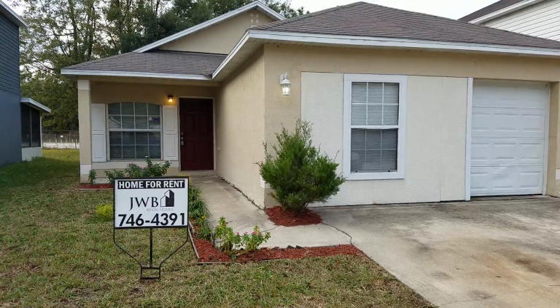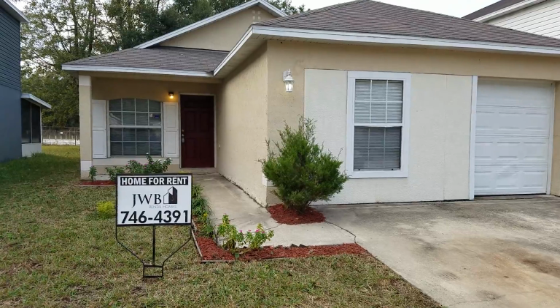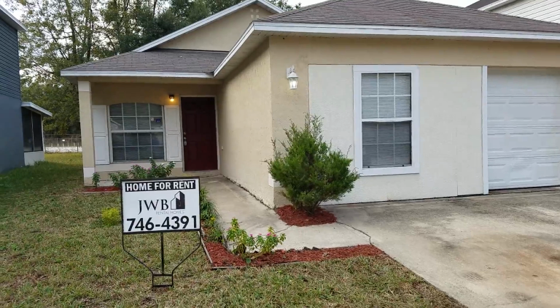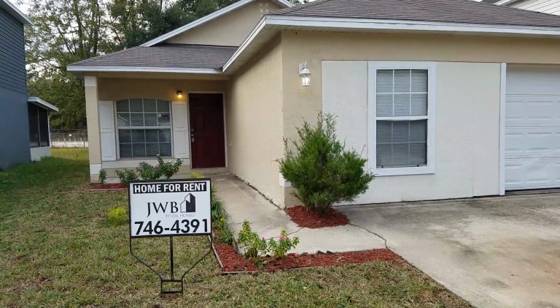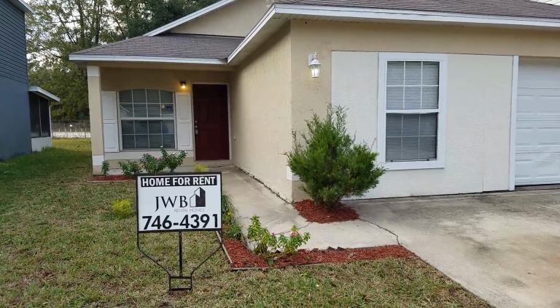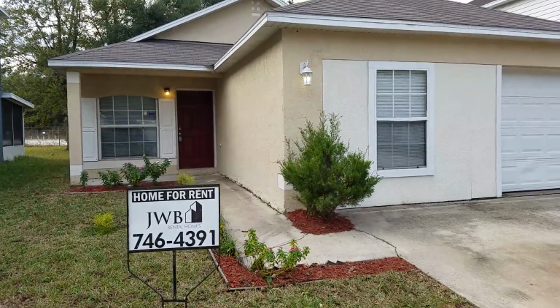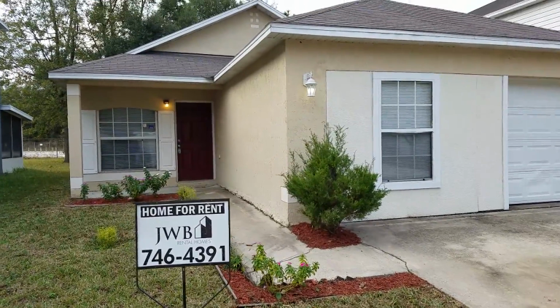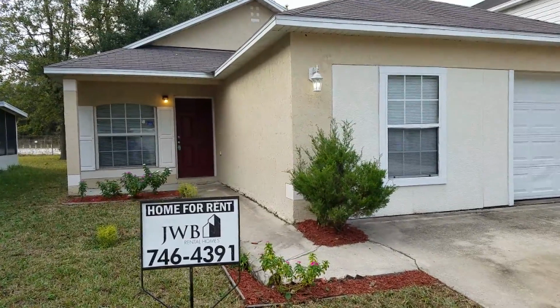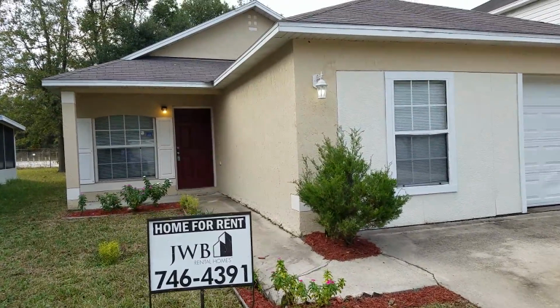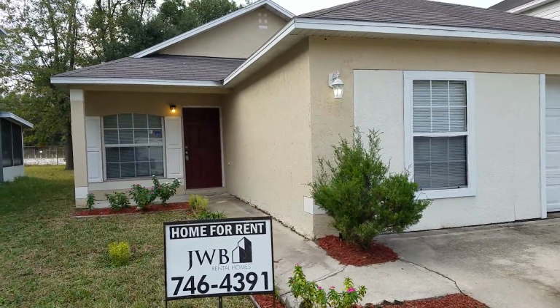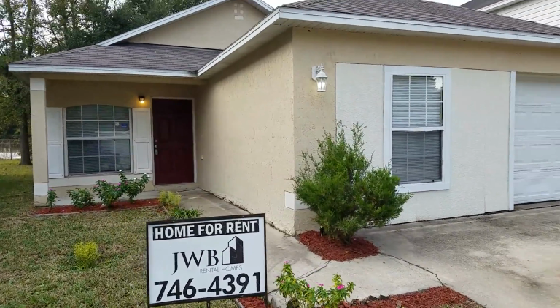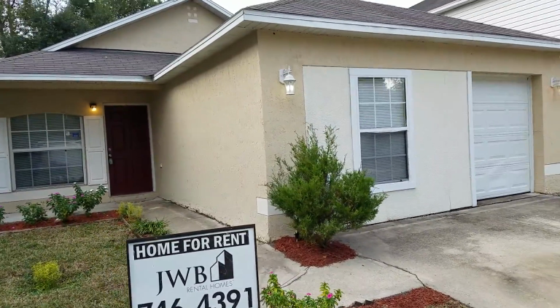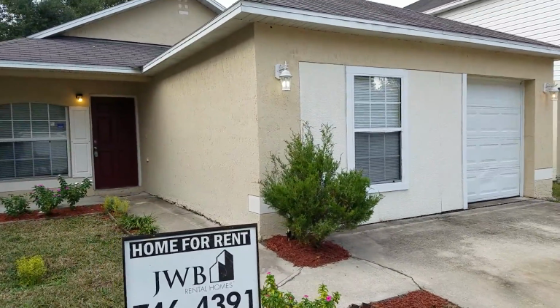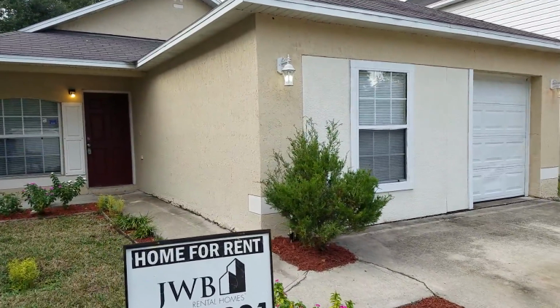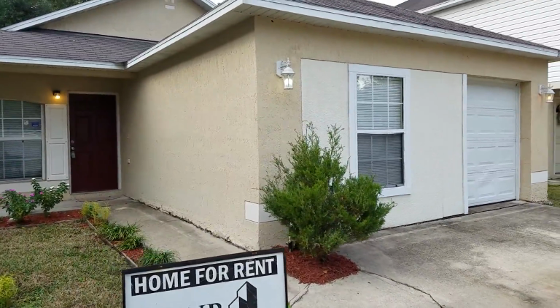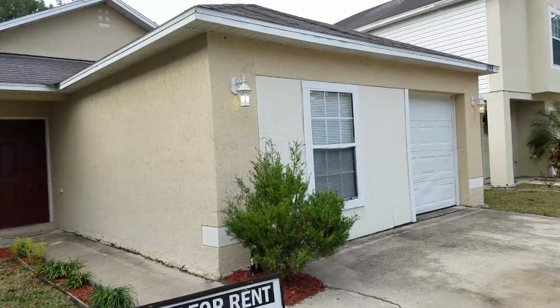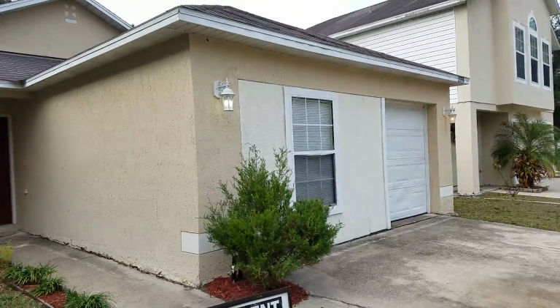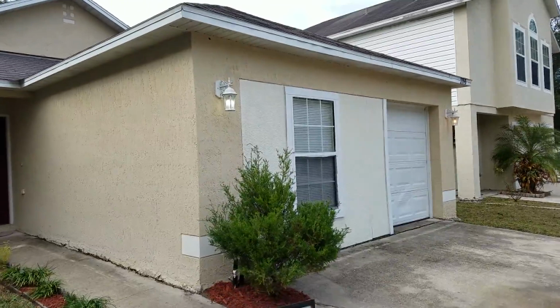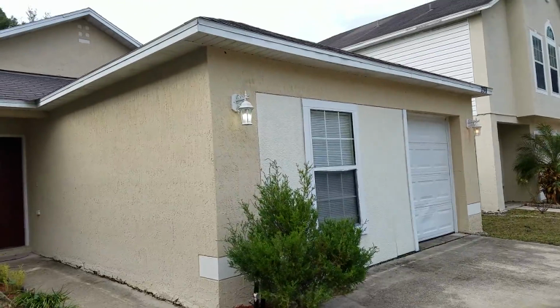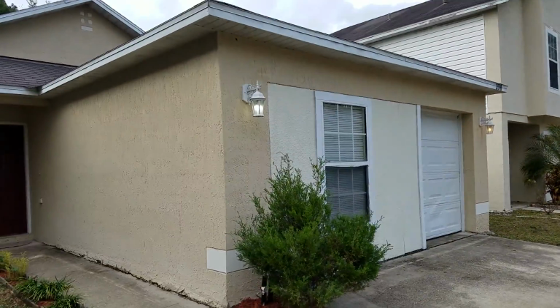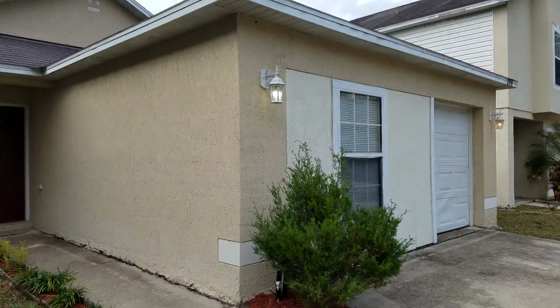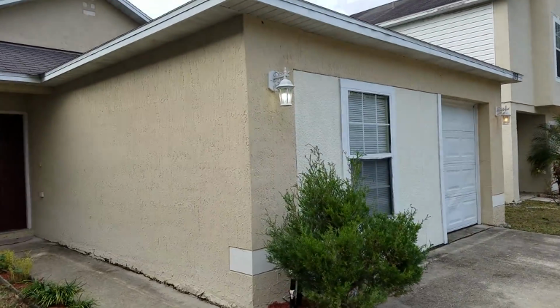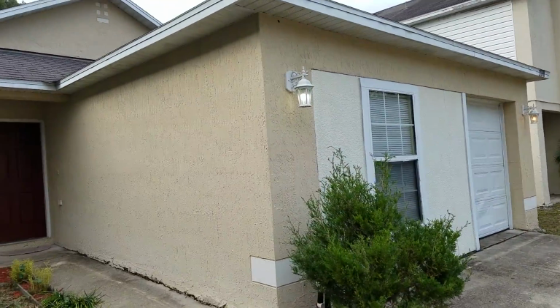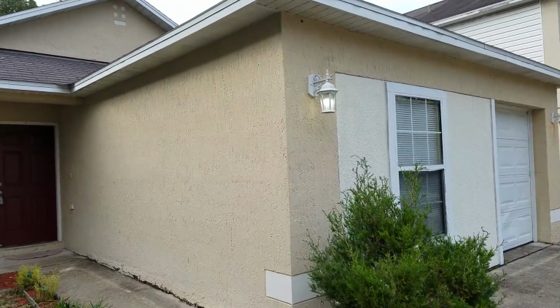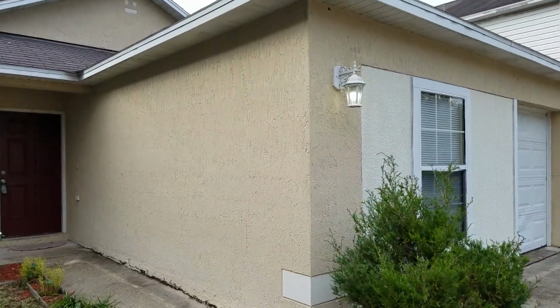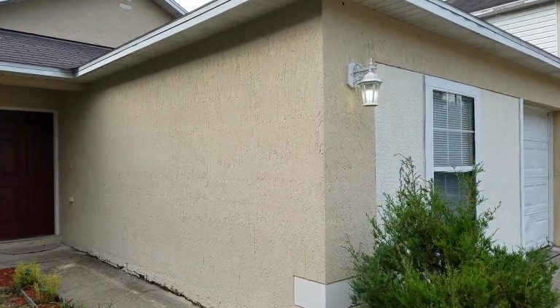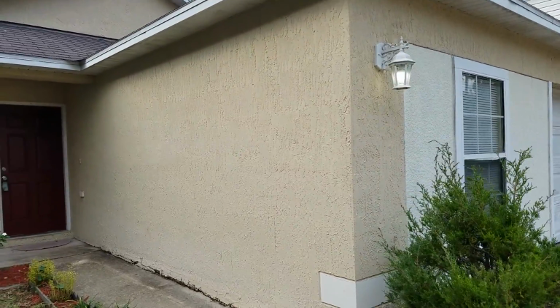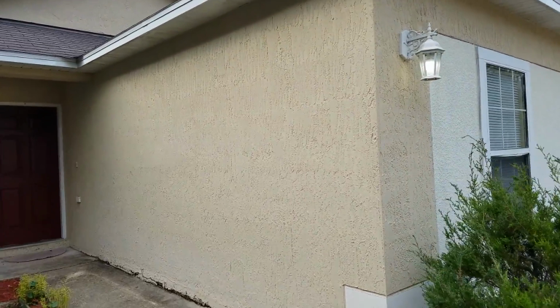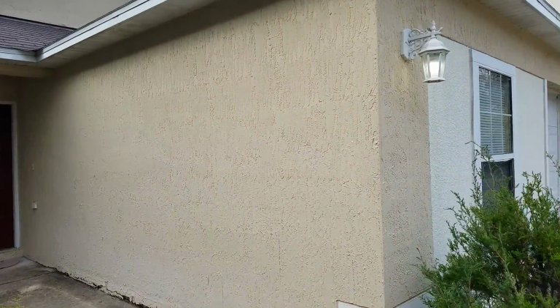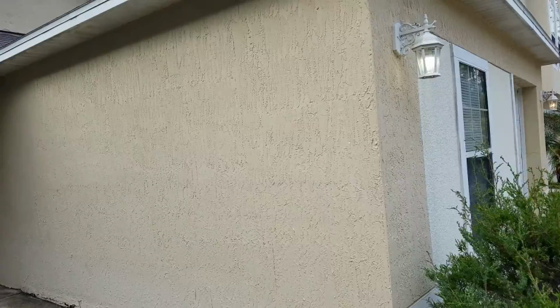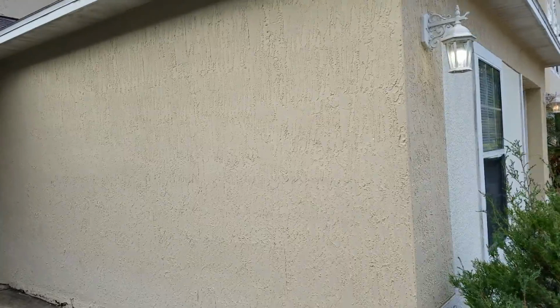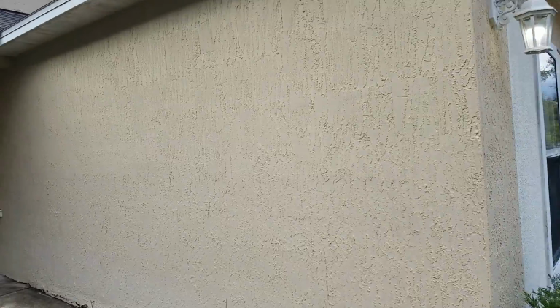Hey everyone, this is Danny with JWB. I'm at 2150 Wiley Oaks. This is a property turn that we just completed. This is a four-bedroom, two-bathroom house with a one-car garage.